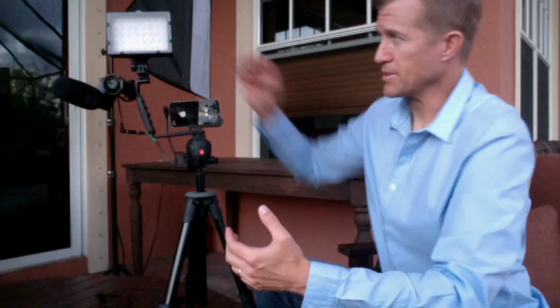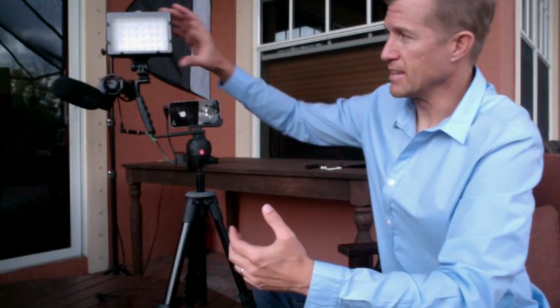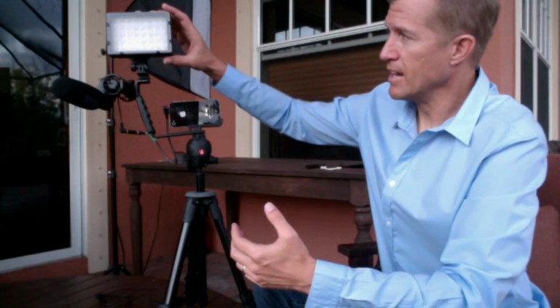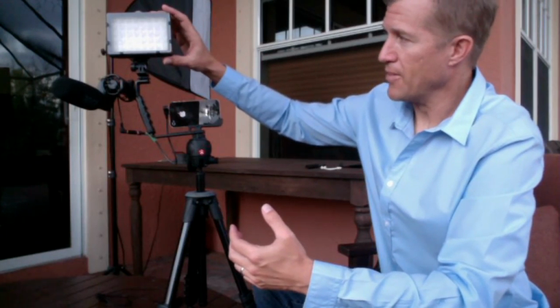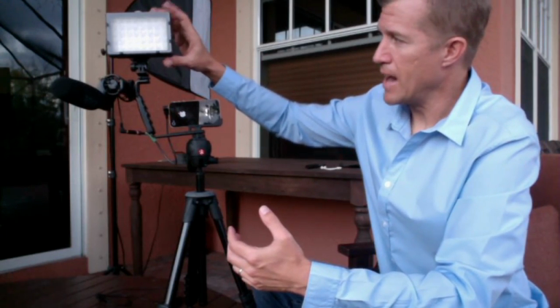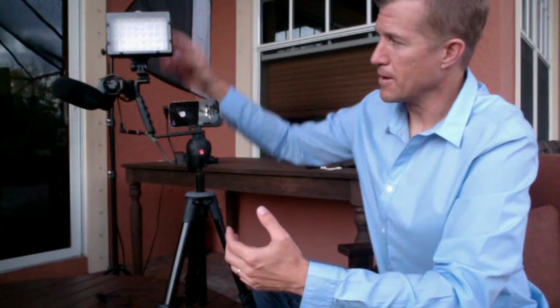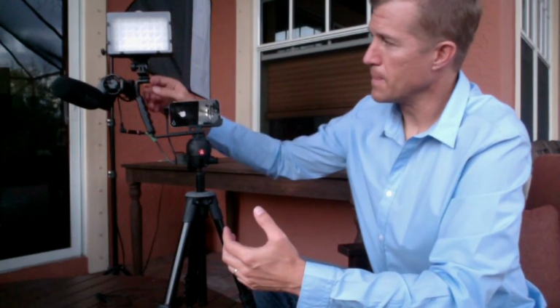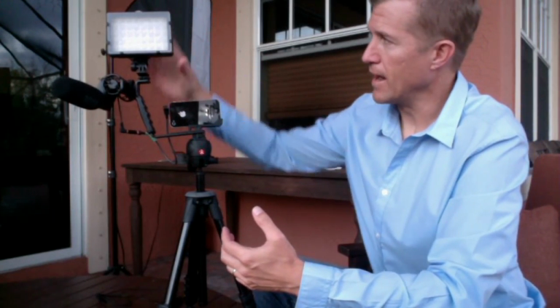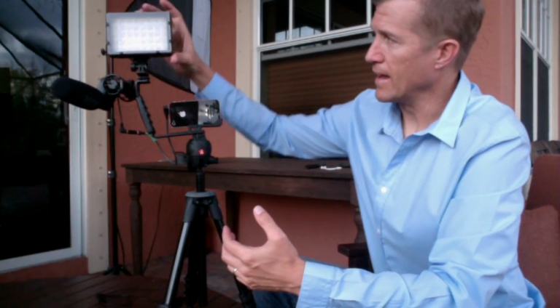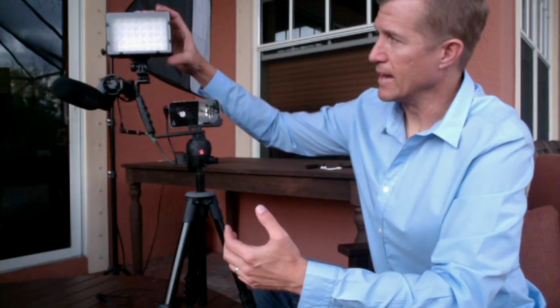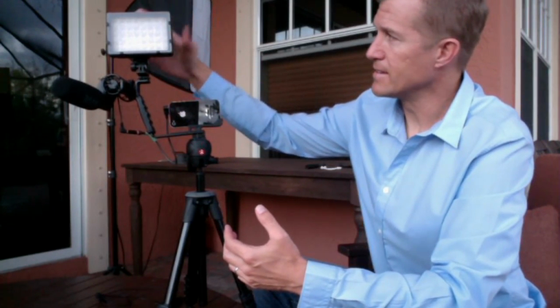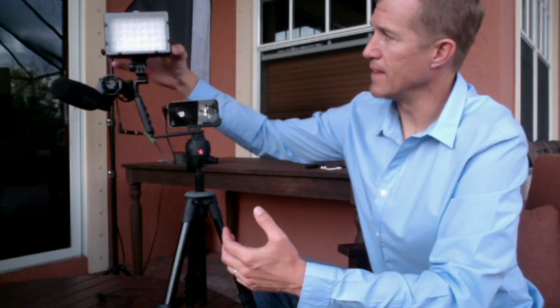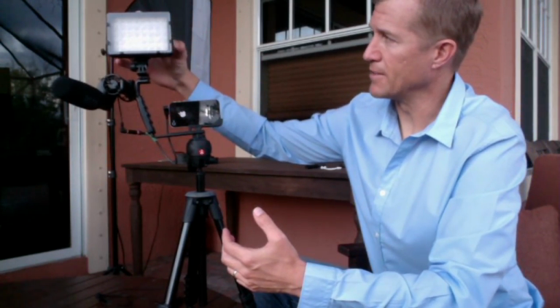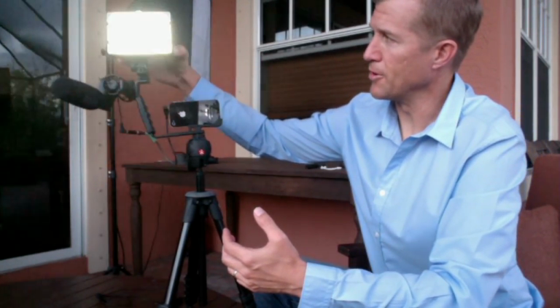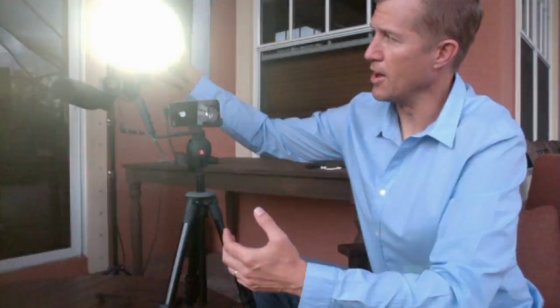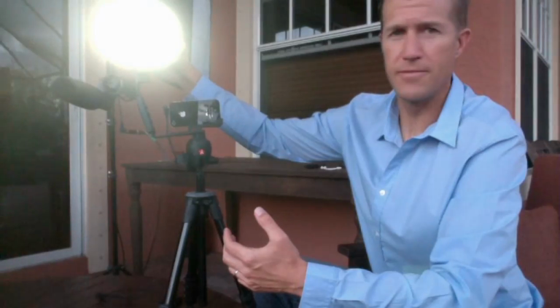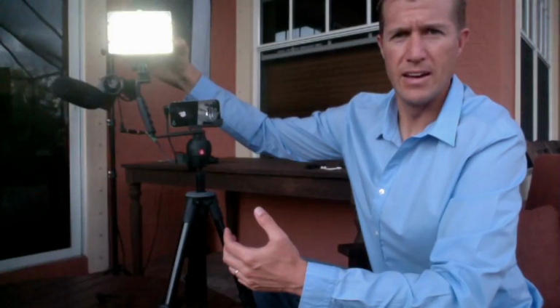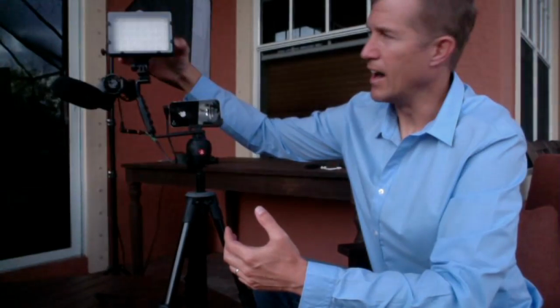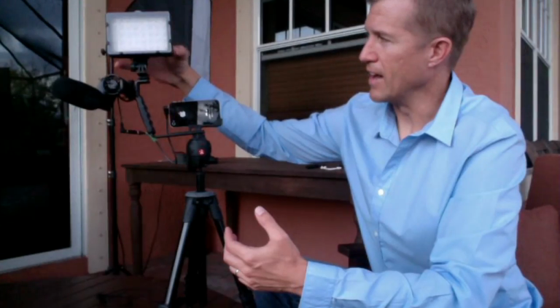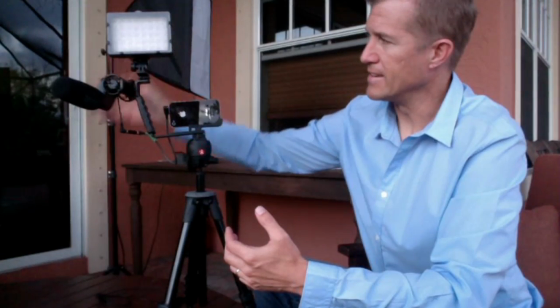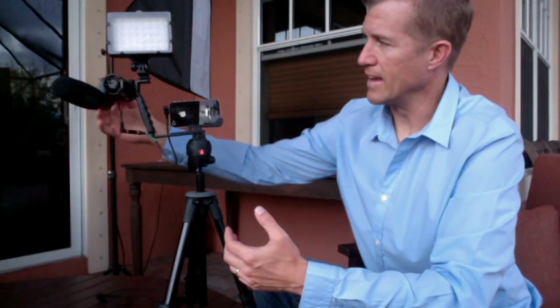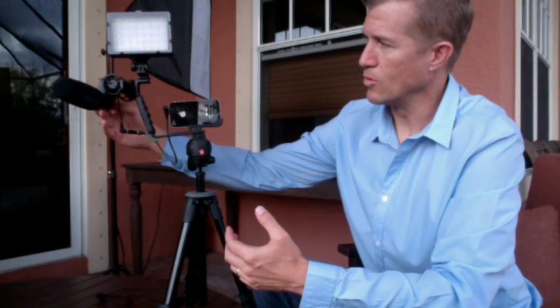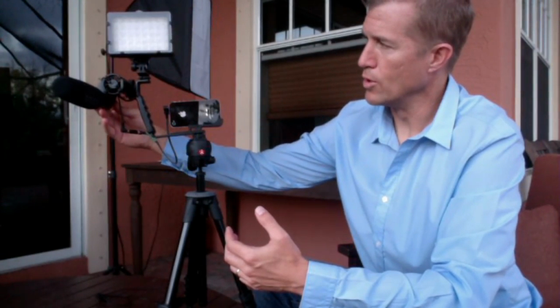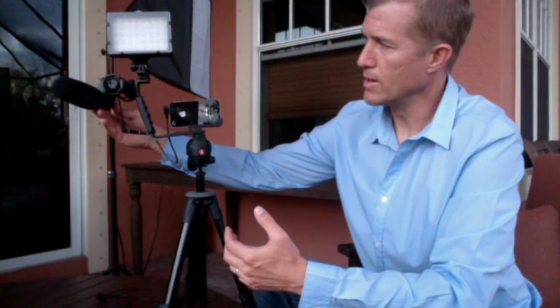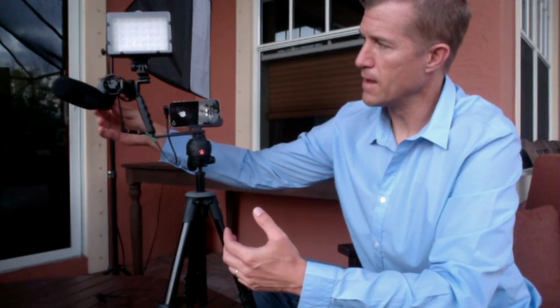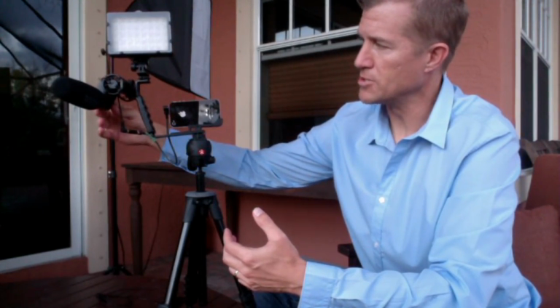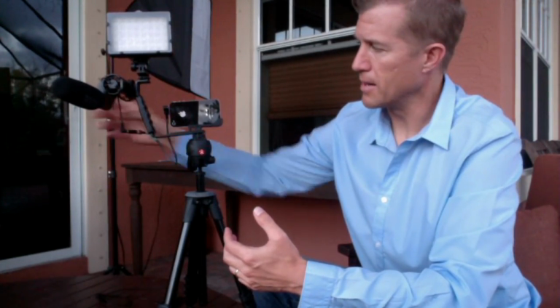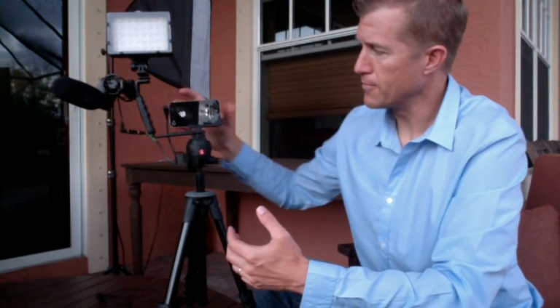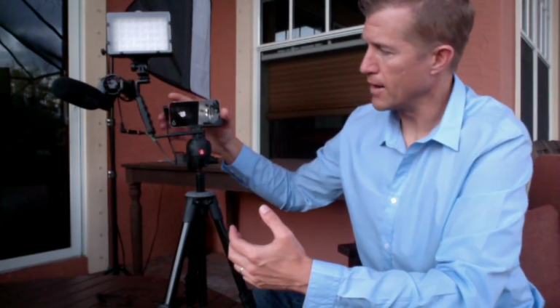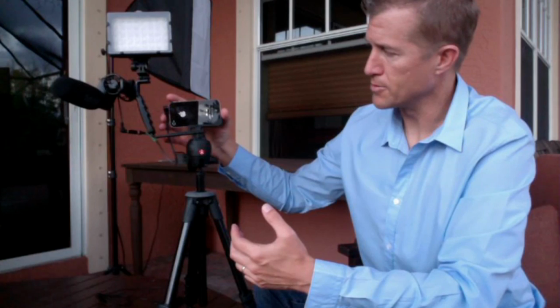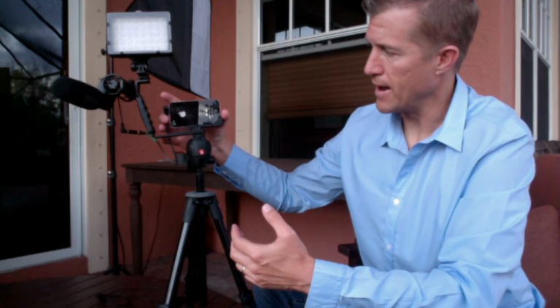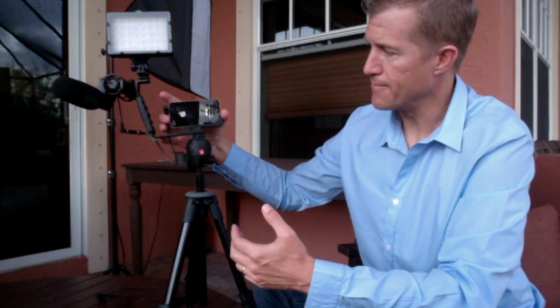You can see that on the top here, I've got a light that I can turn on and off. I've got a Rode shotgun microphone and I've also got my iPhone.